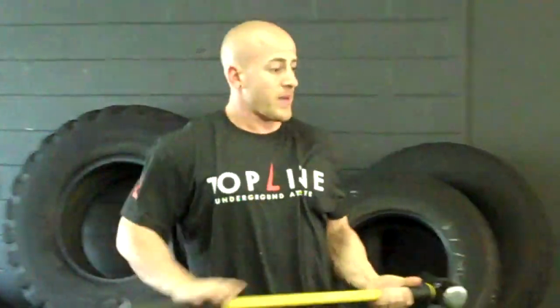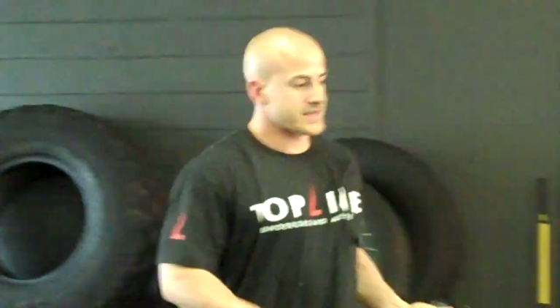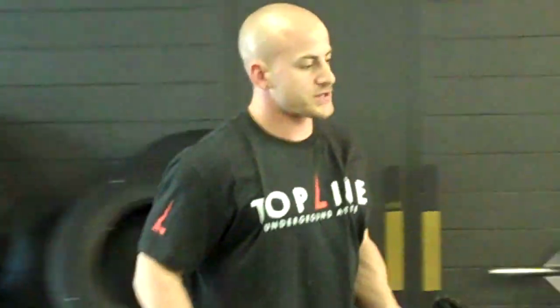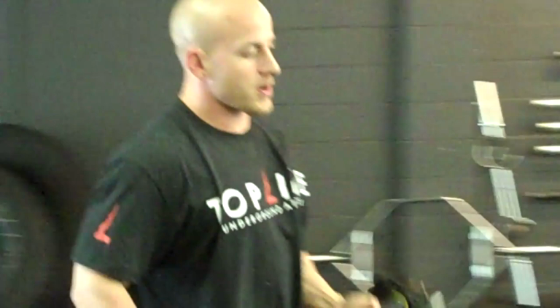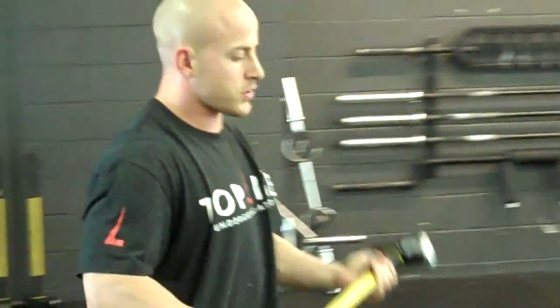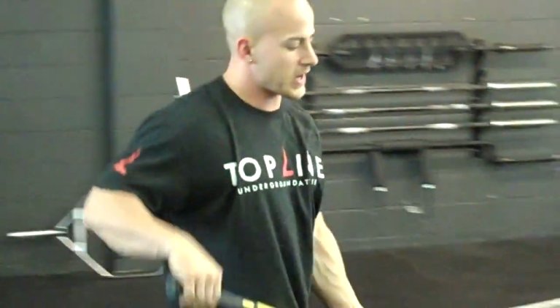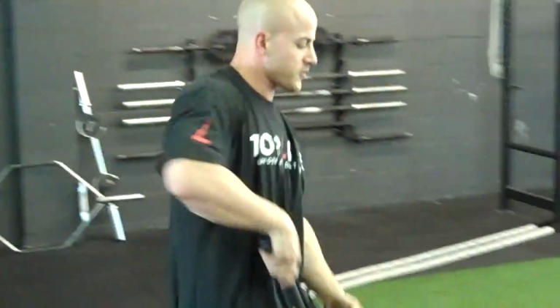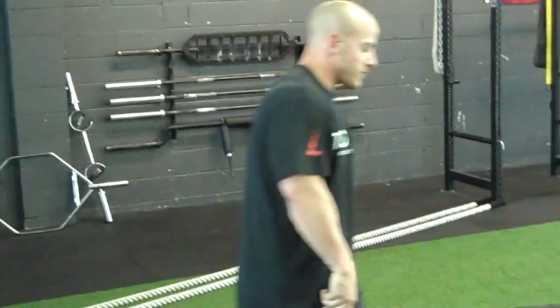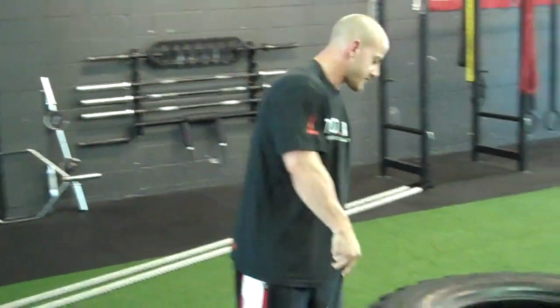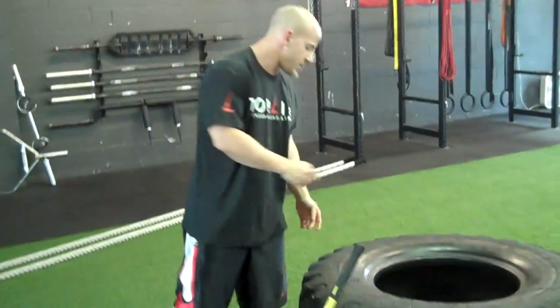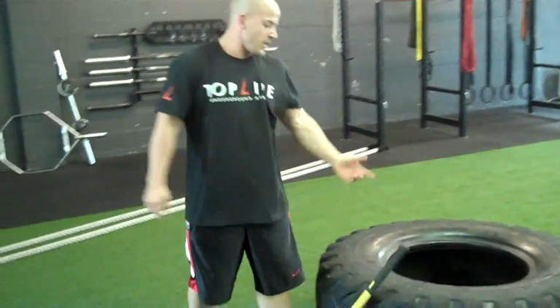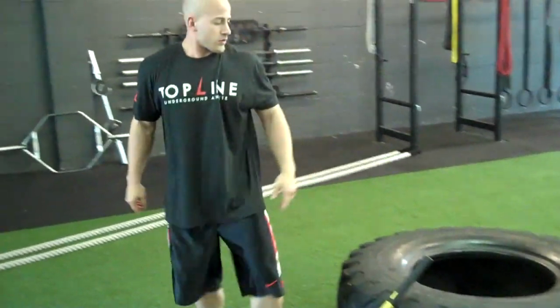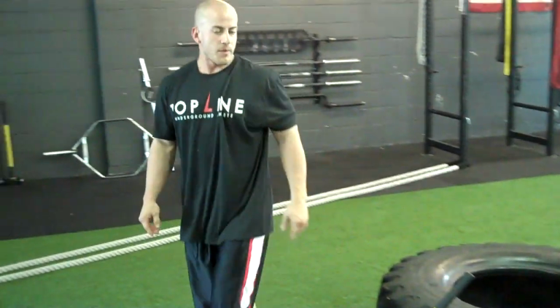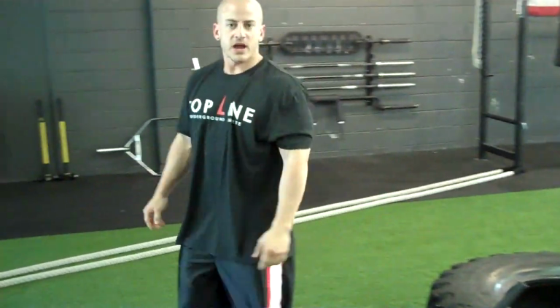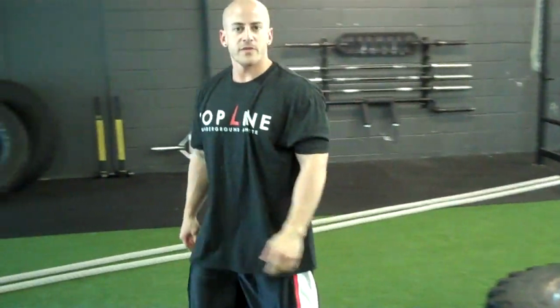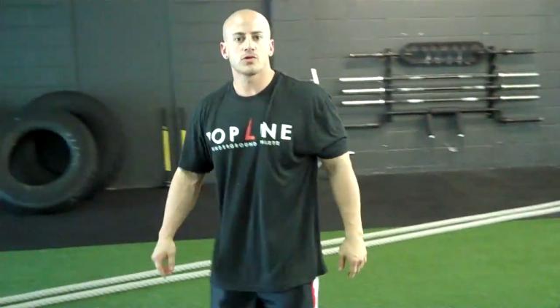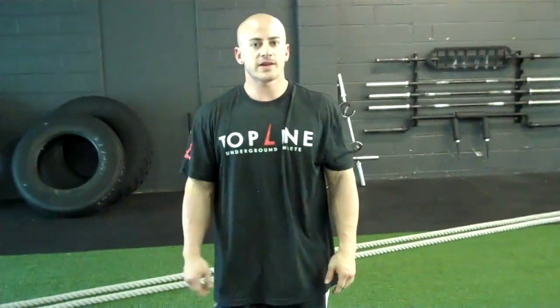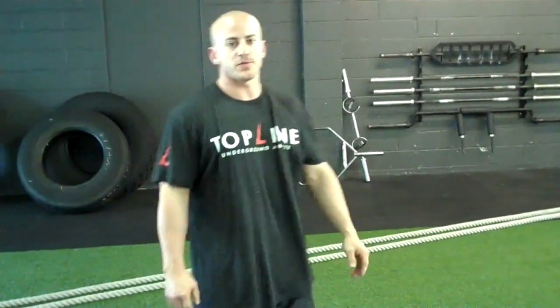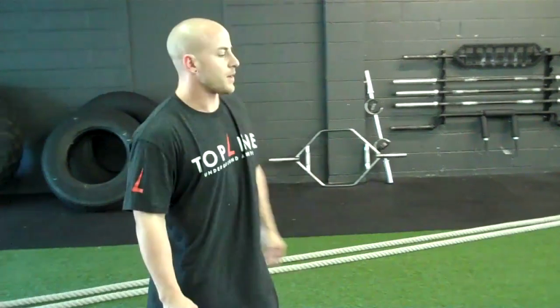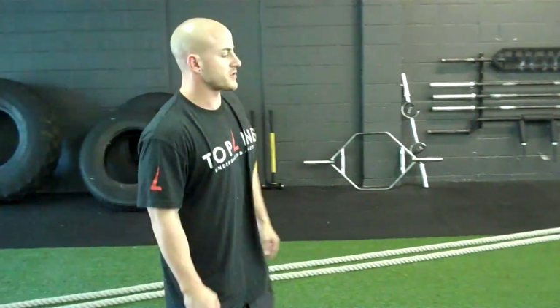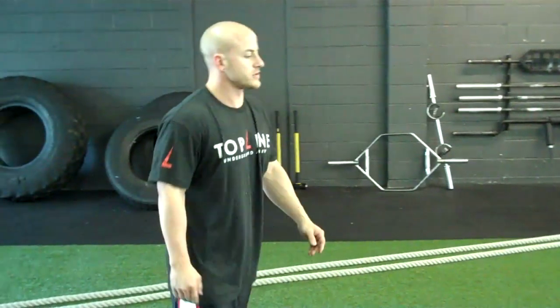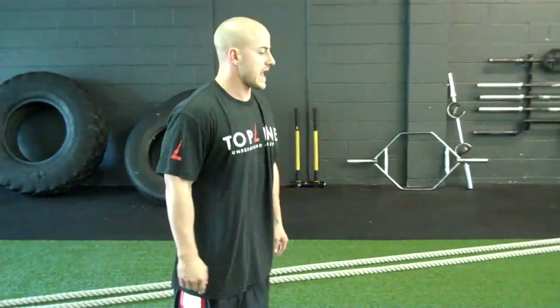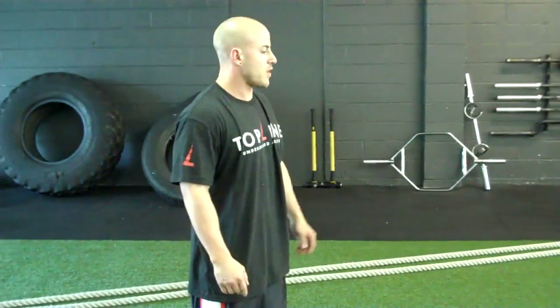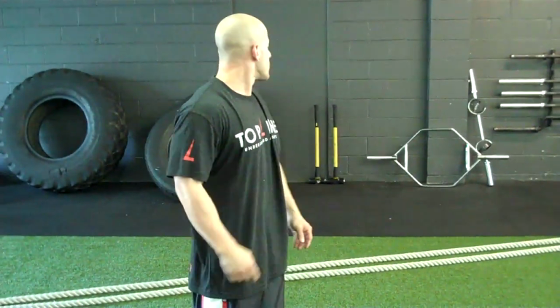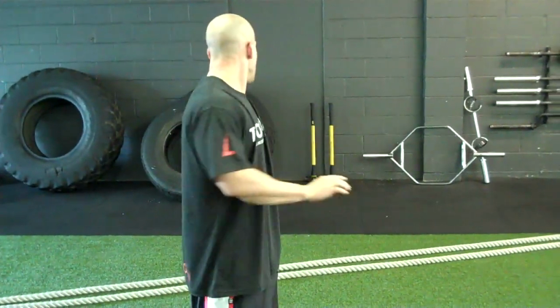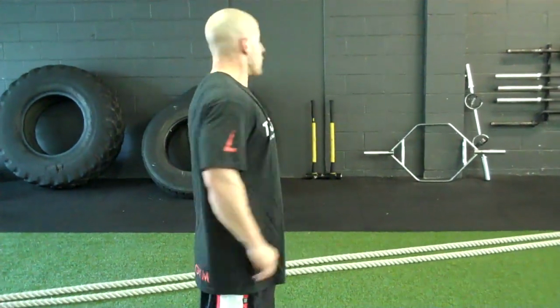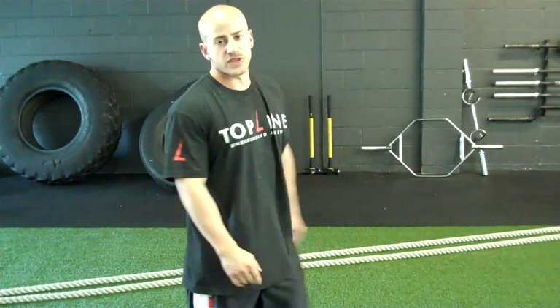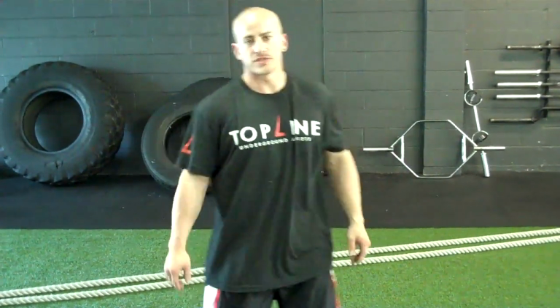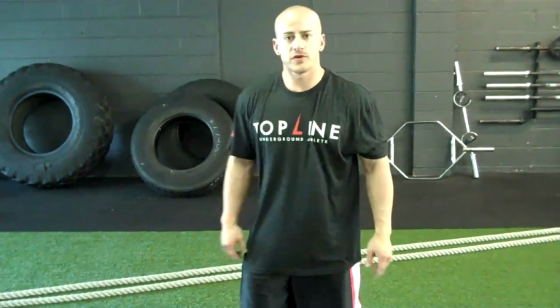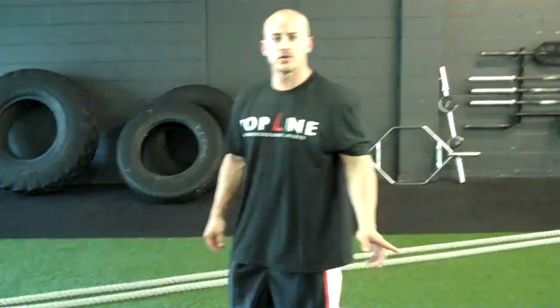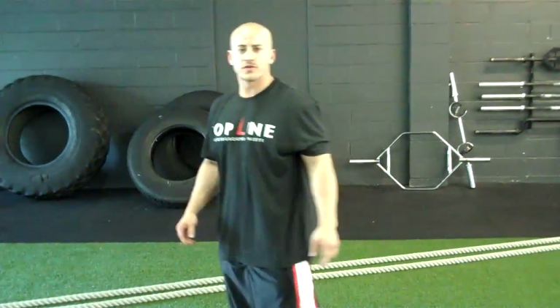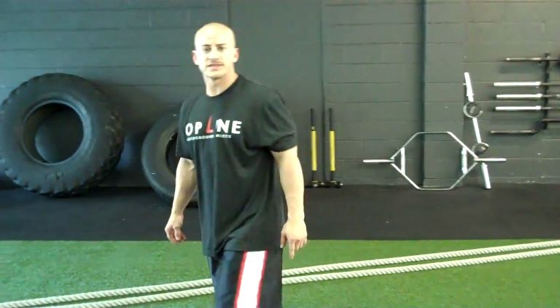Basic sledgehammer — go pick it up for 20 bucks. Grab a big tire from your local tractor supply company if your school doesn't have one. These will be big tools to use for the season.